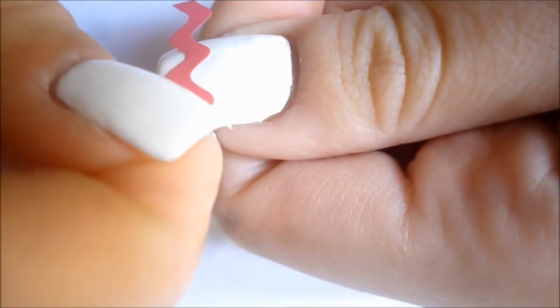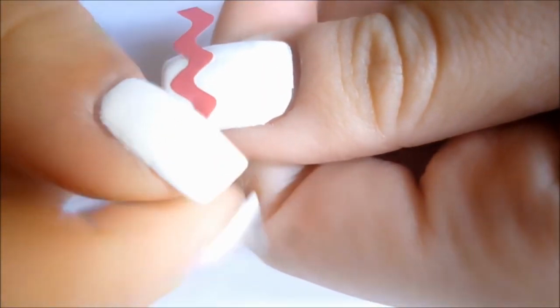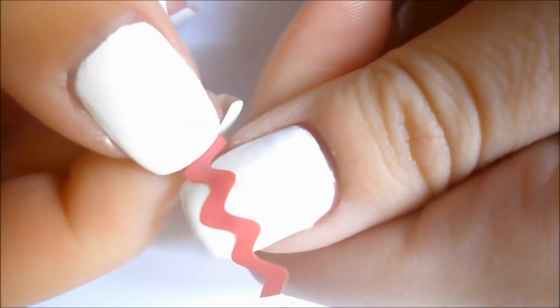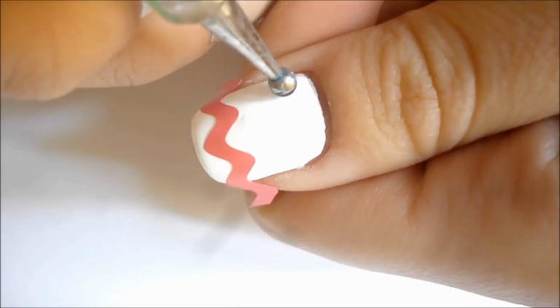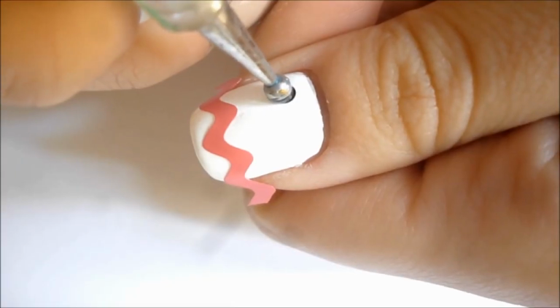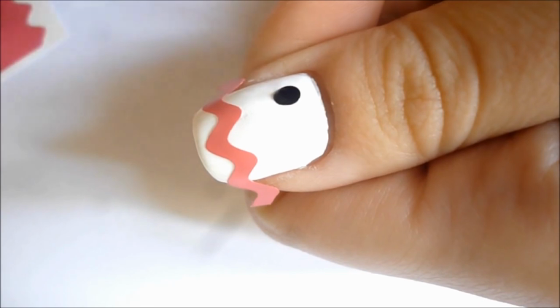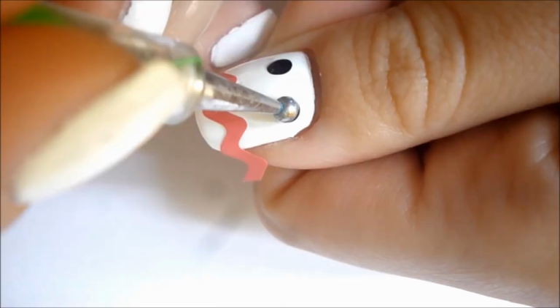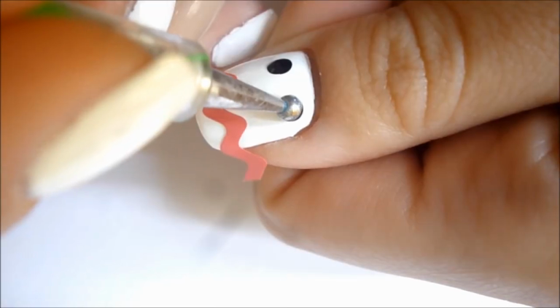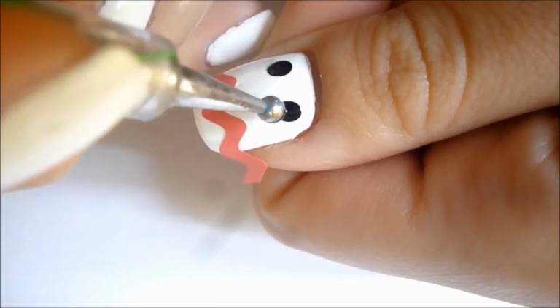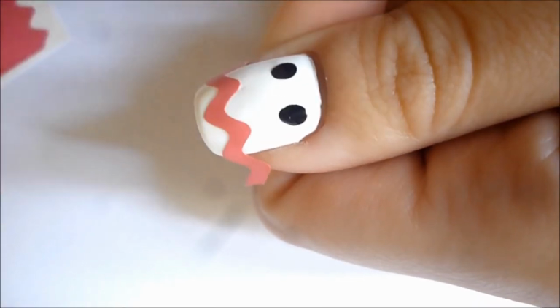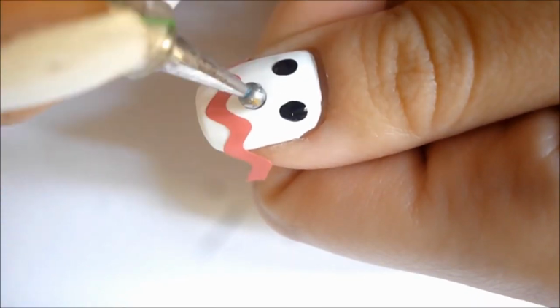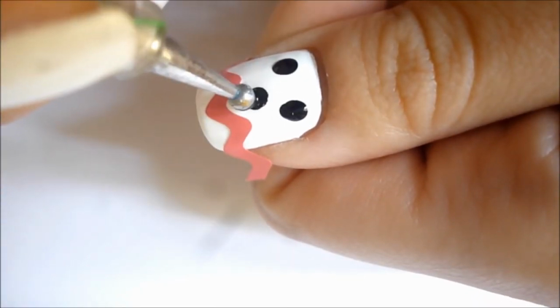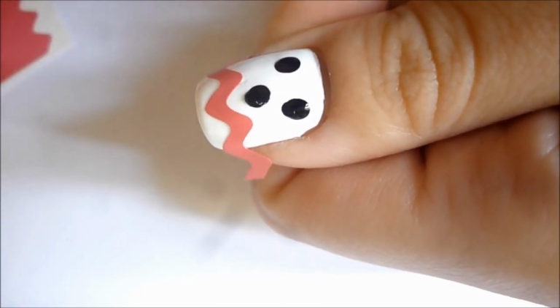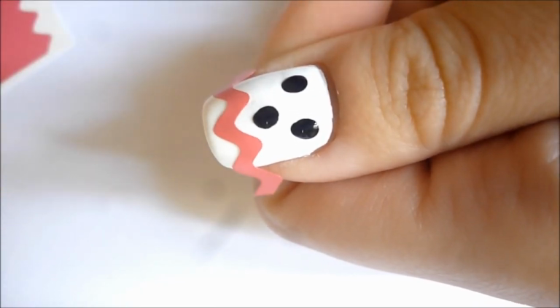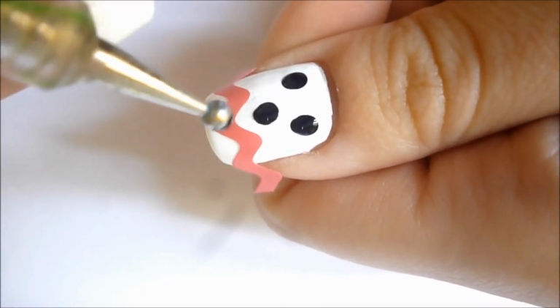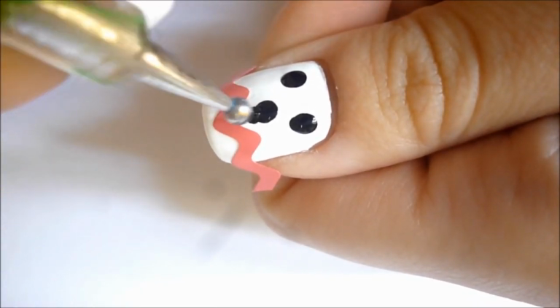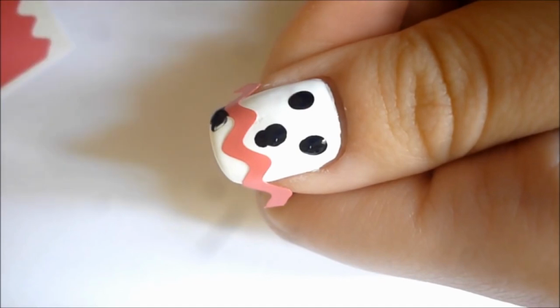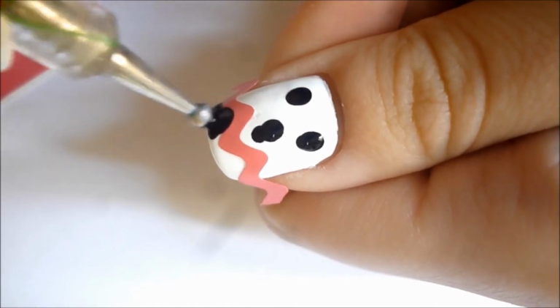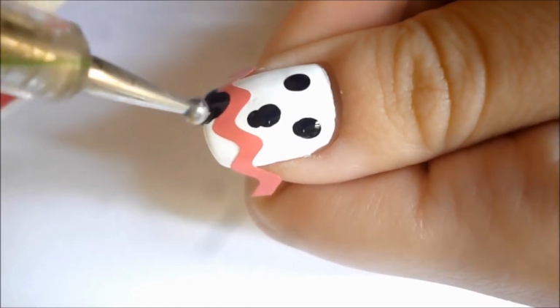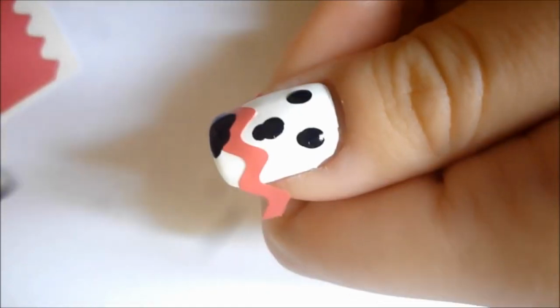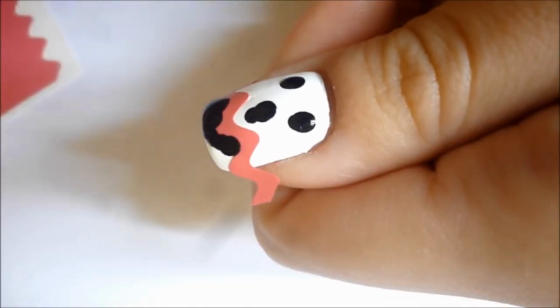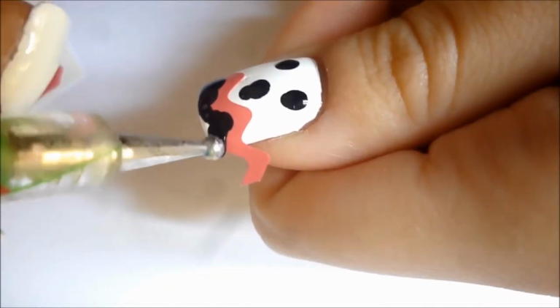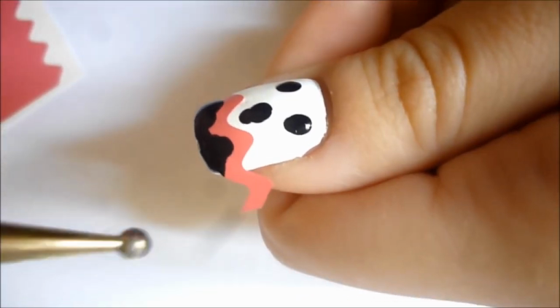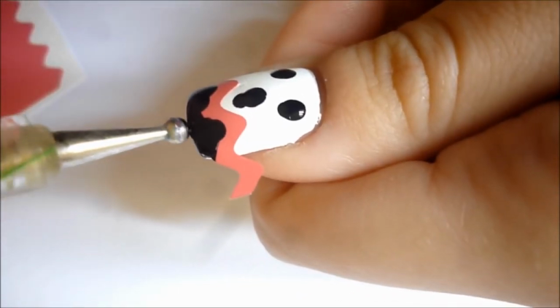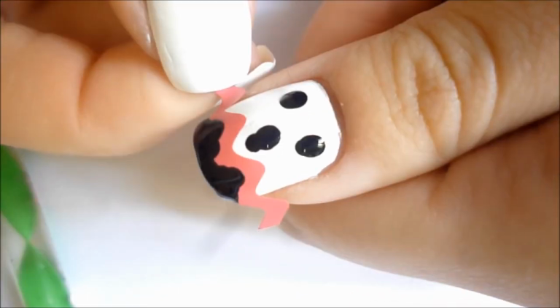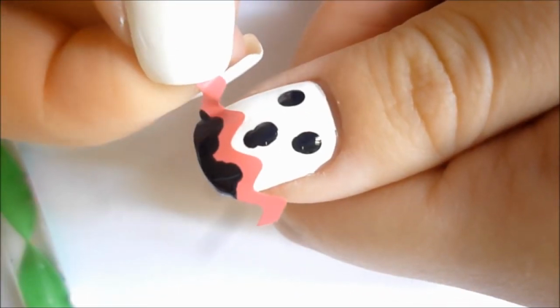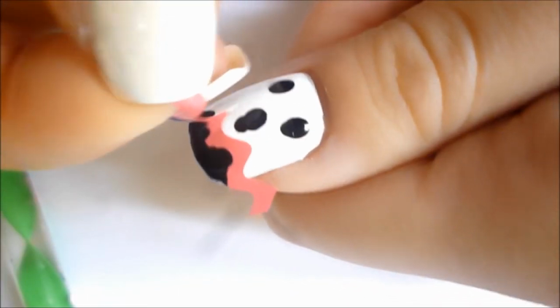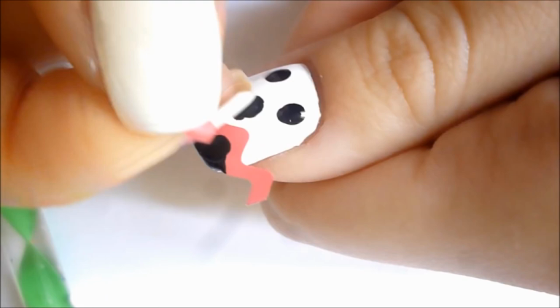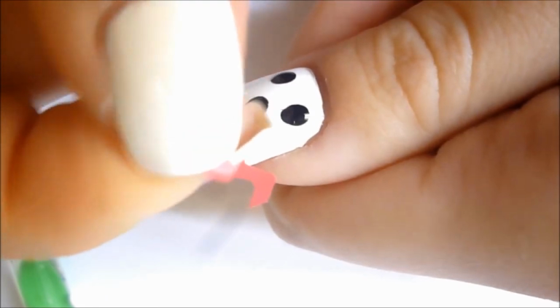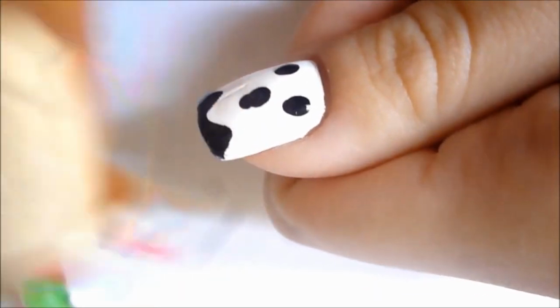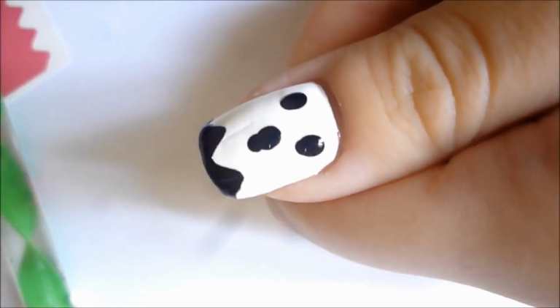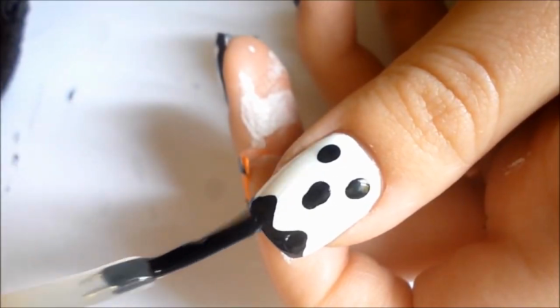First up we have what I want to say is a ghost. Now it's not as cute as Casper, but it's still pretty darn cute. I think out of all the designs it's one of the easier ones, so if you're just starting out, this is a quick go-to.